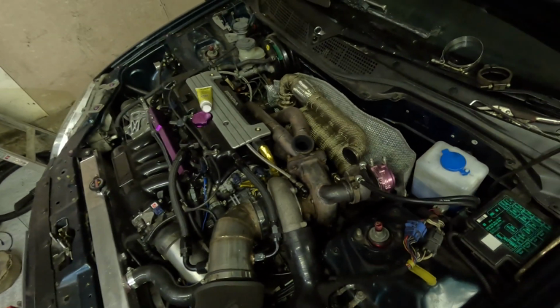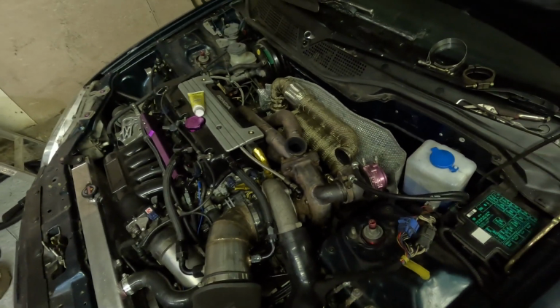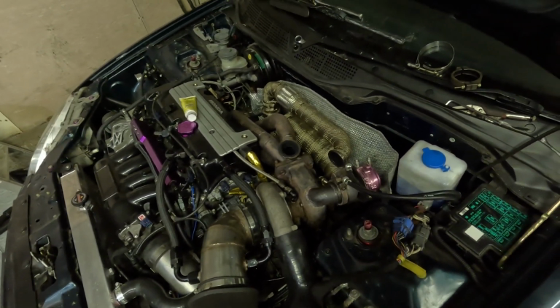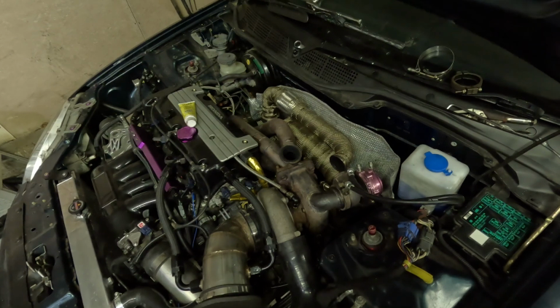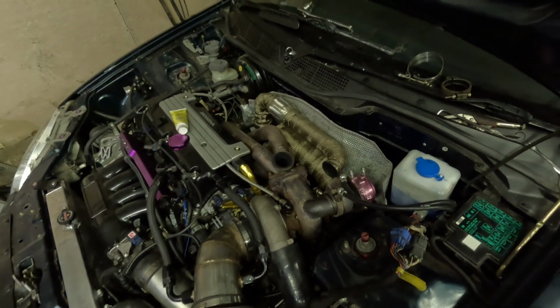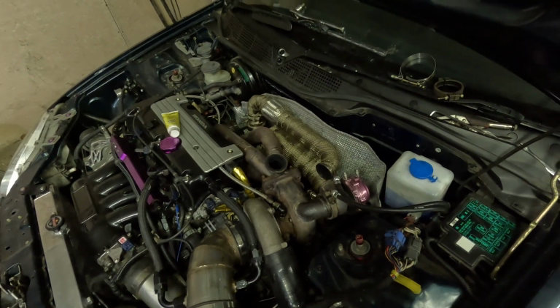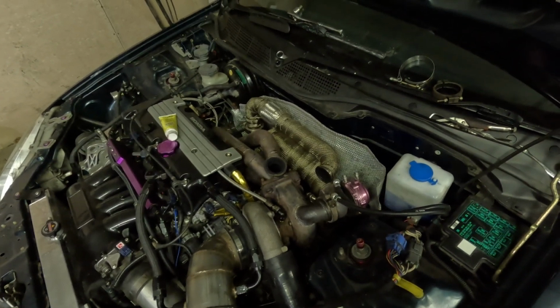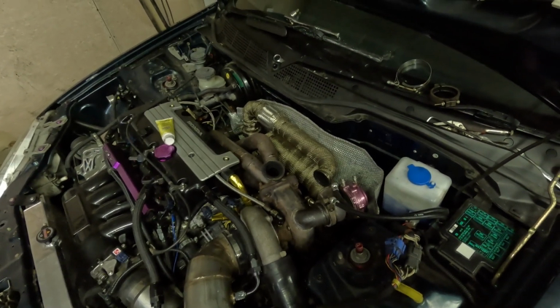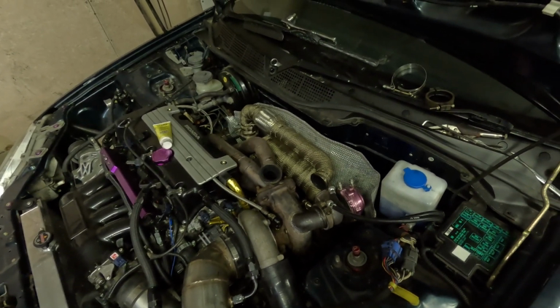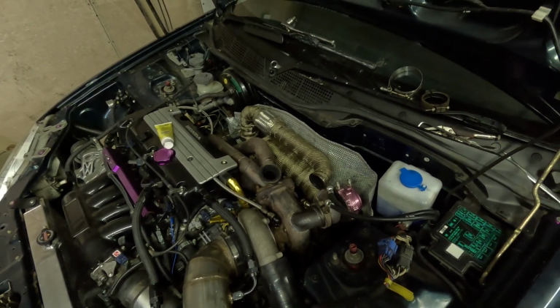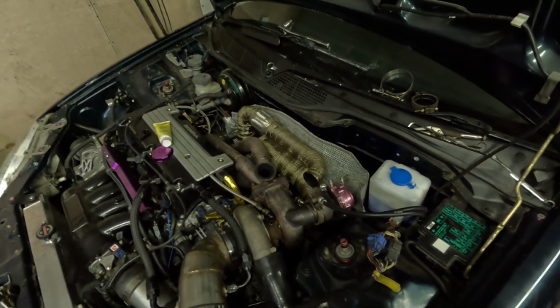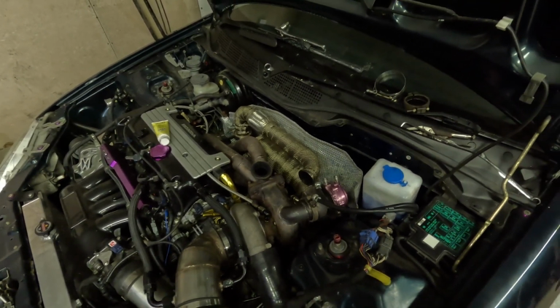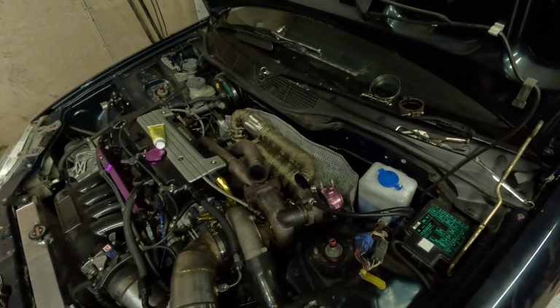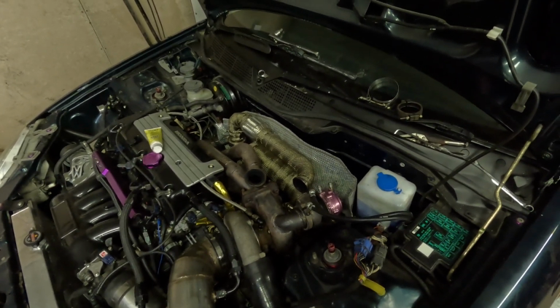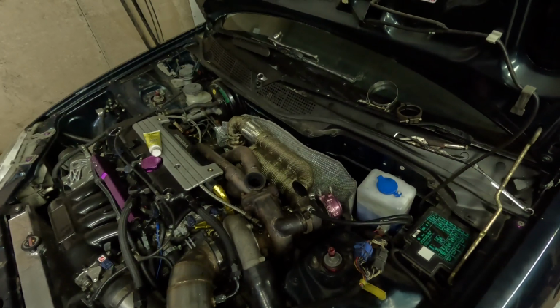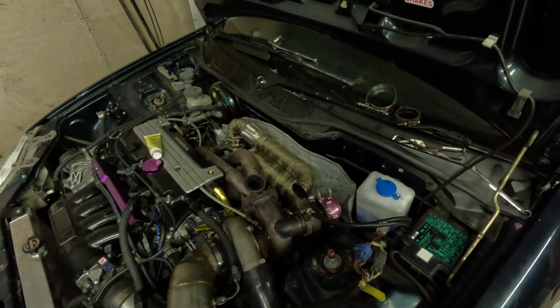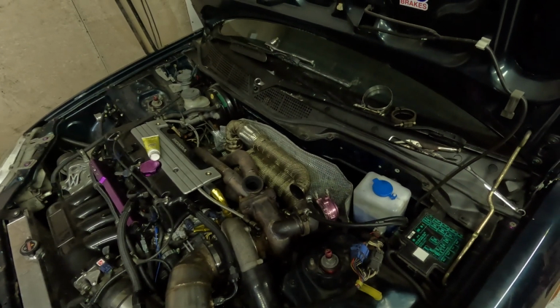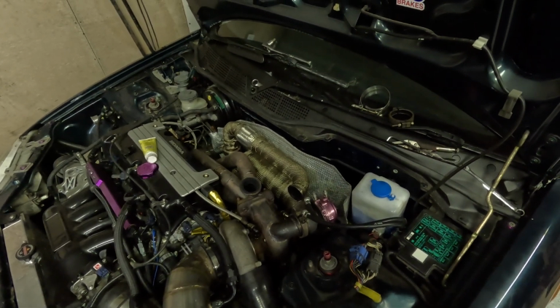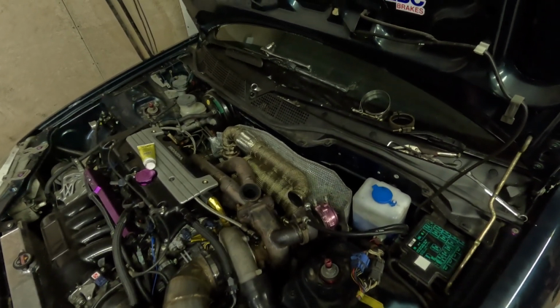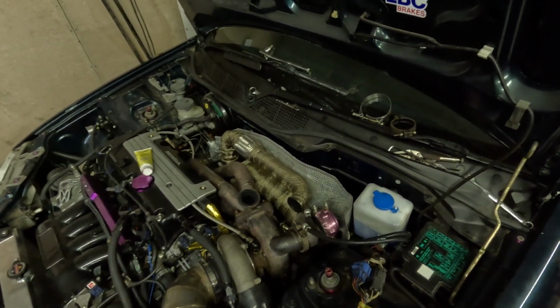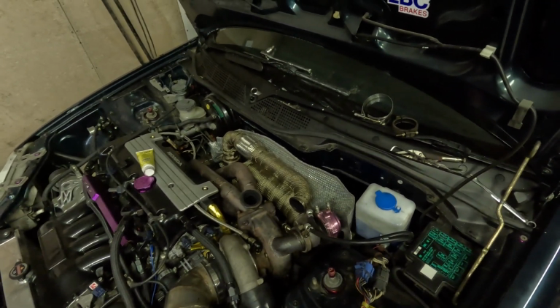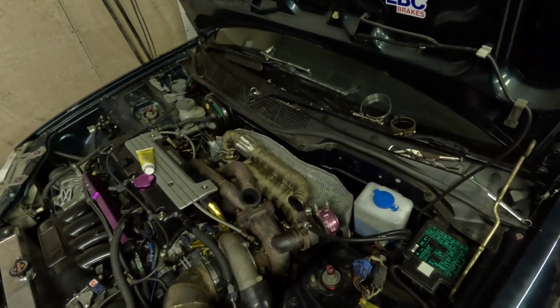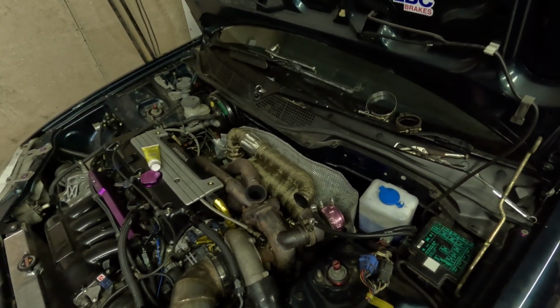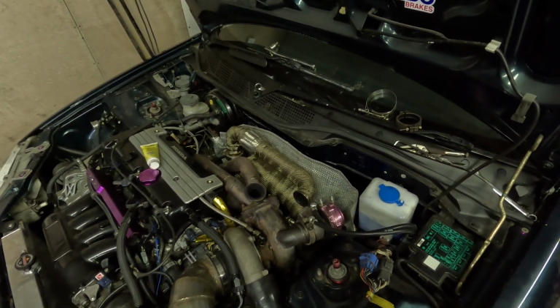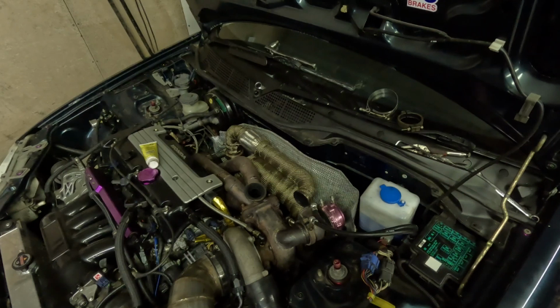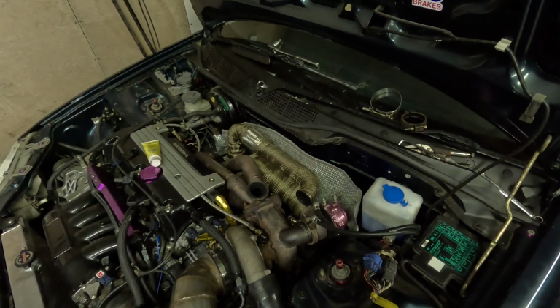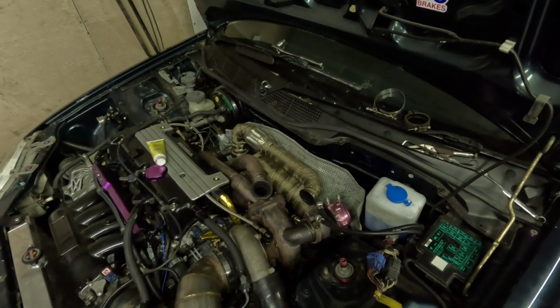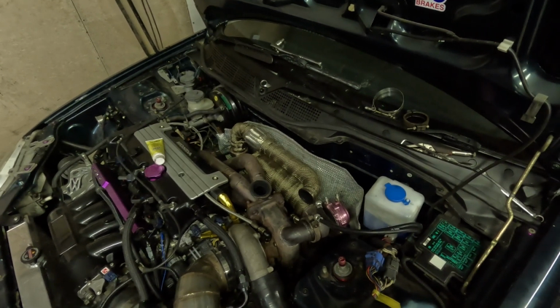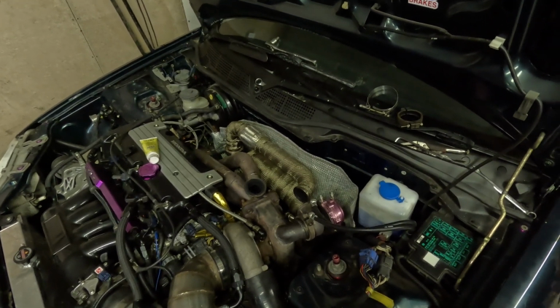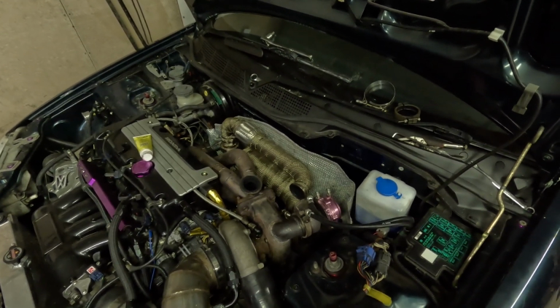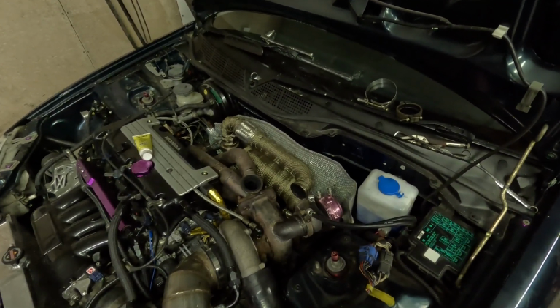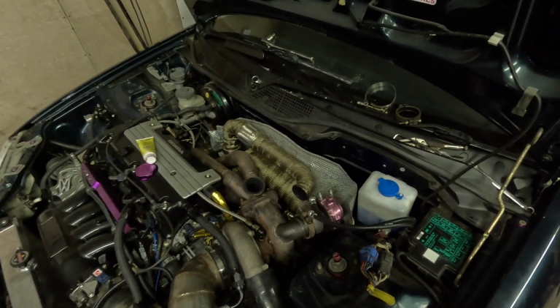Then we'll test it and see what it's like, see if it's a lot more stable. Because it was roughly — well, the spring in it is I think 6 or 7 psi — and it was creeping to over a bar on low boost. So it needed sorting, but we'll see.